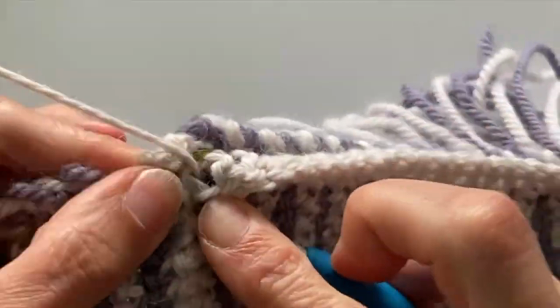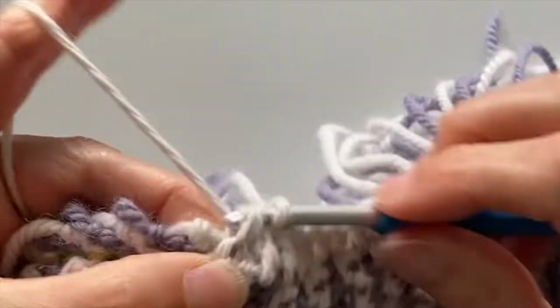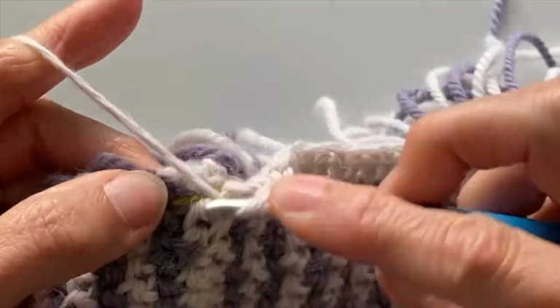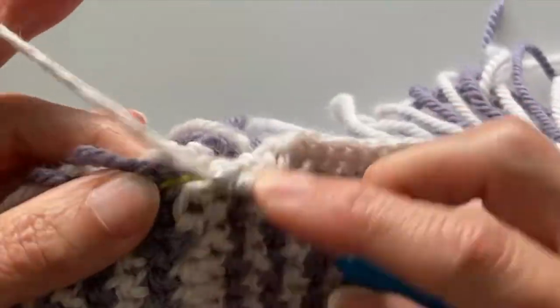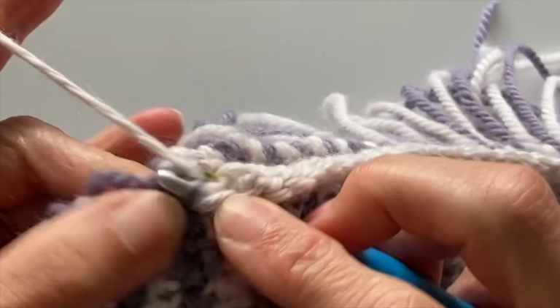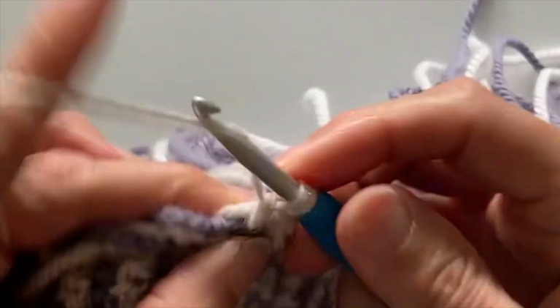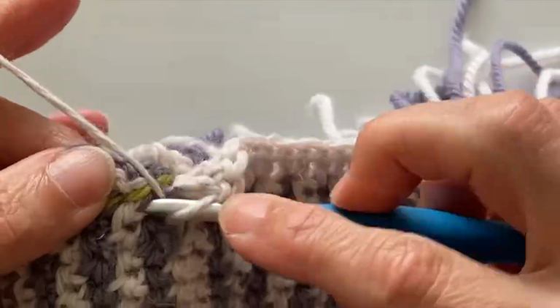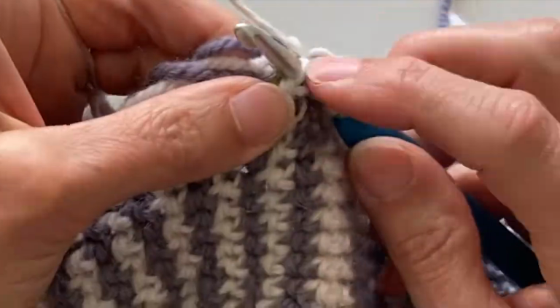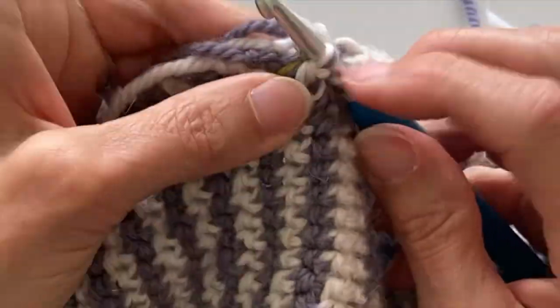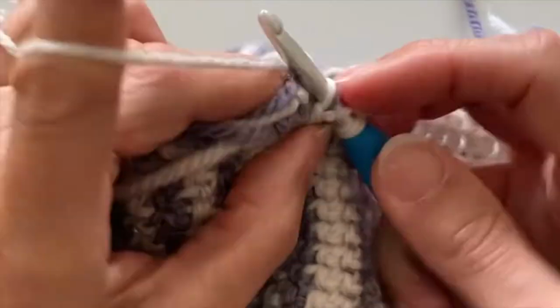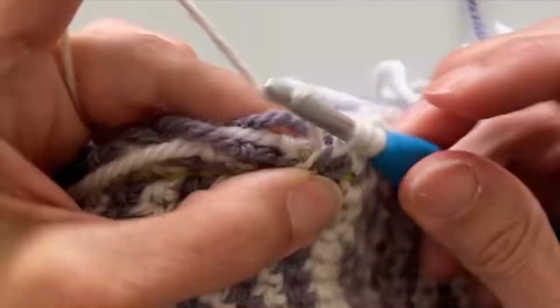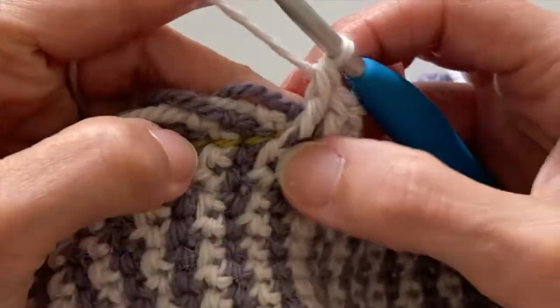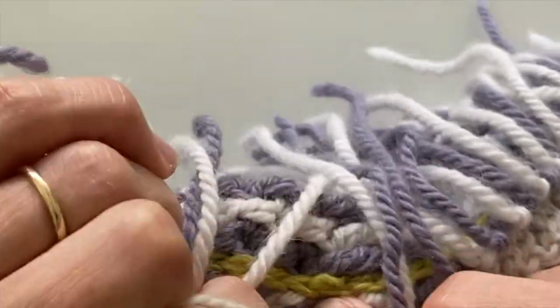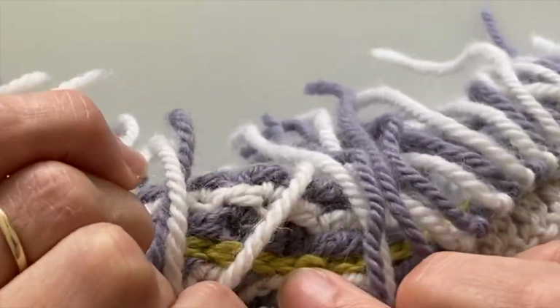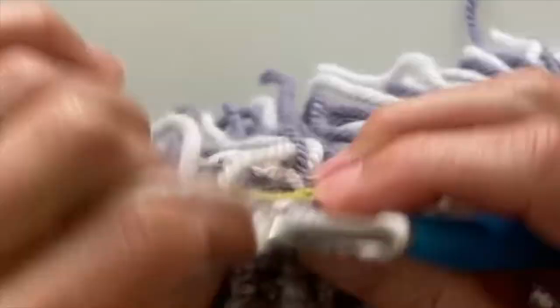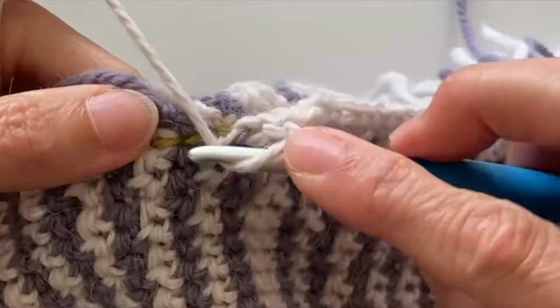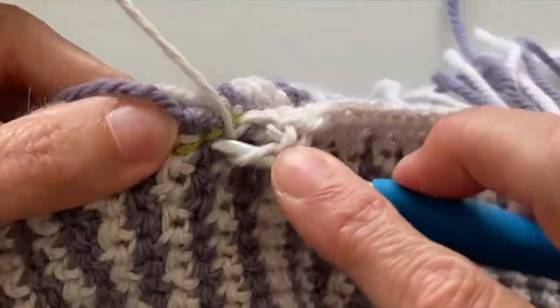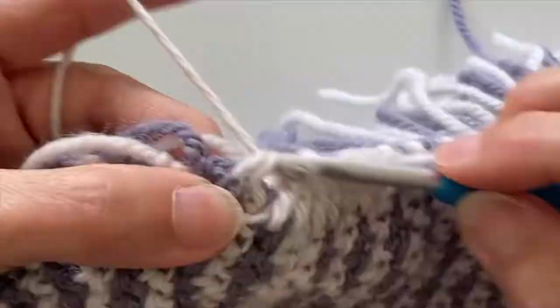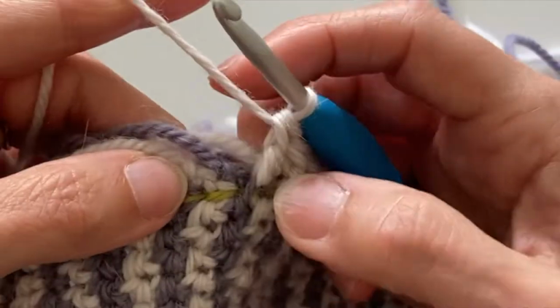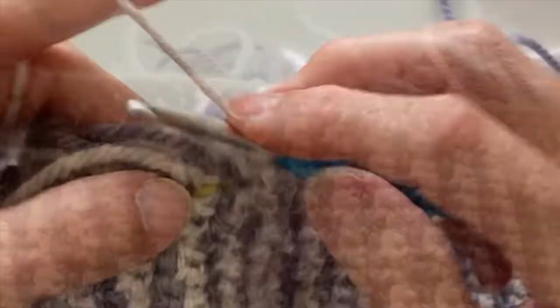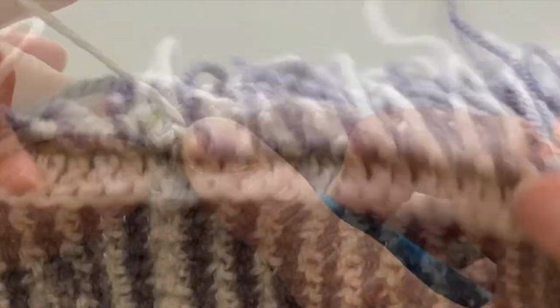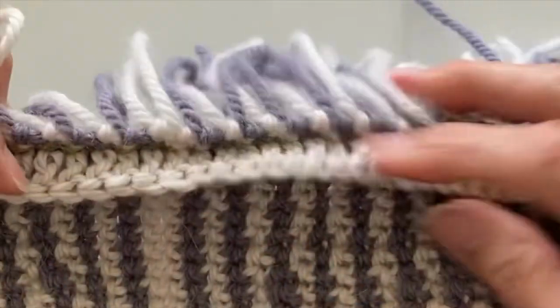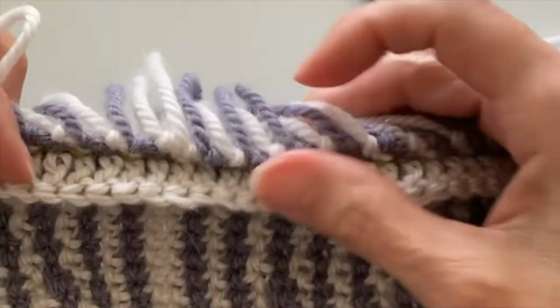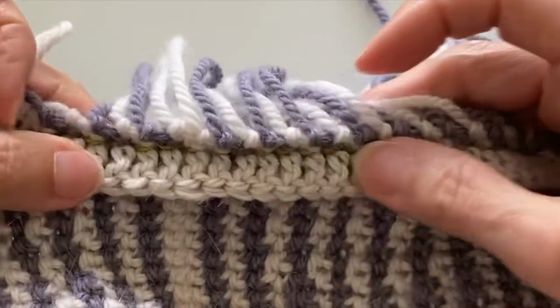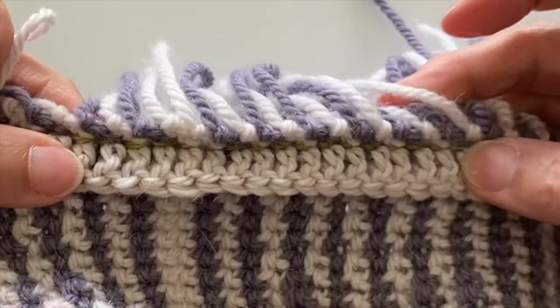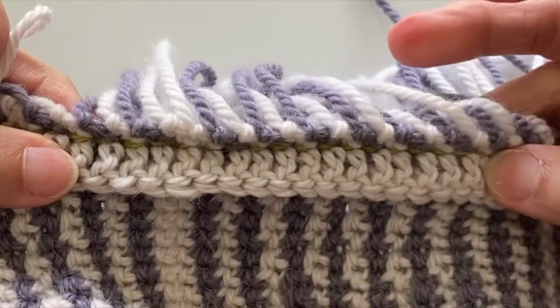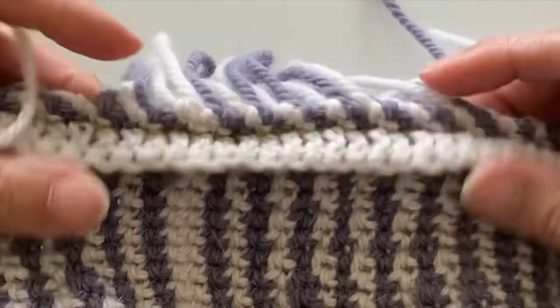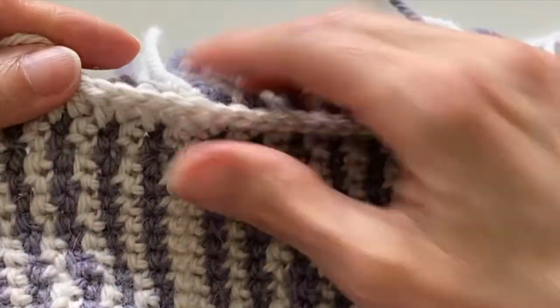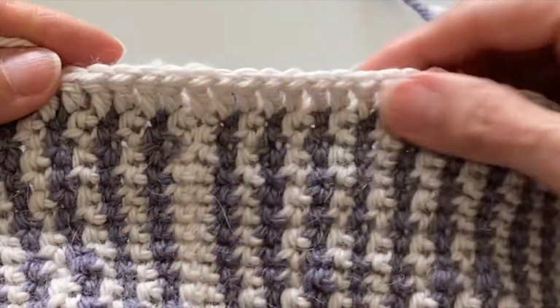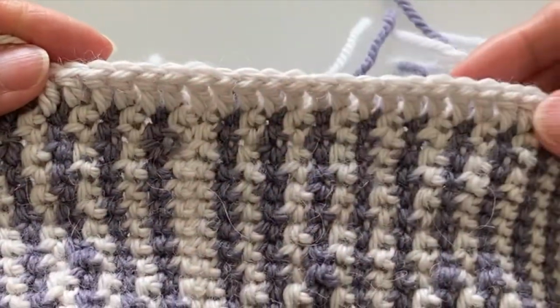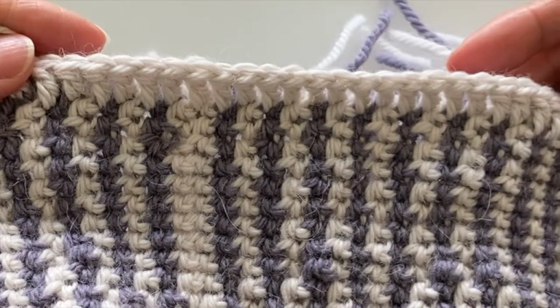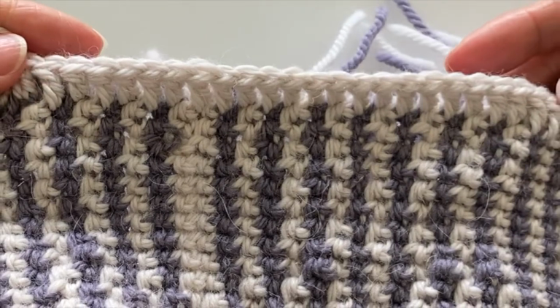Continue working your trebles all the way around your blanket and remember at the corner you're working into that same stitch to get that nice tight corner. You see that slip stitch round and there are our stitches below looking nice and neat.